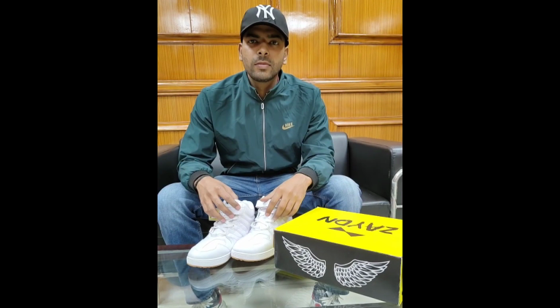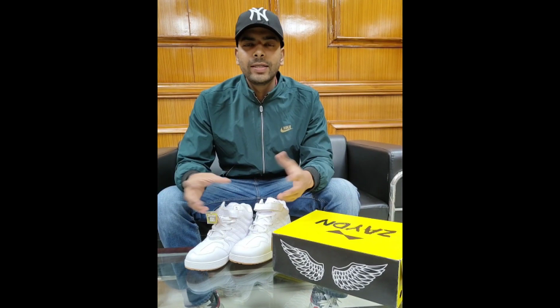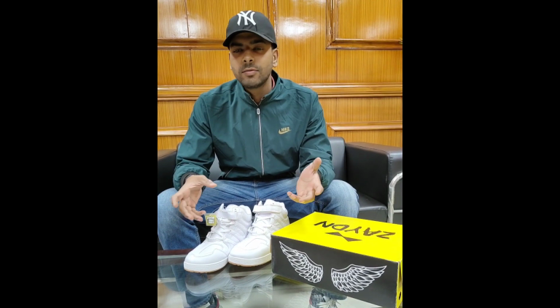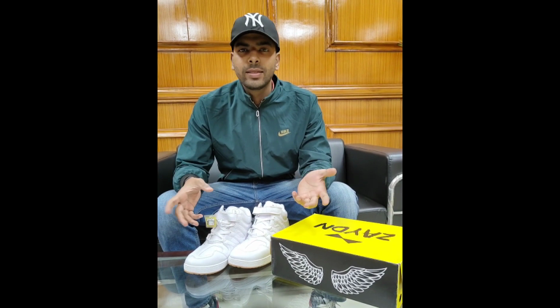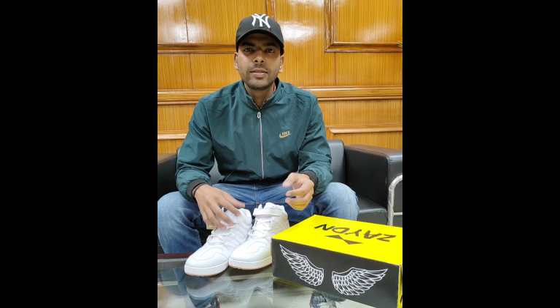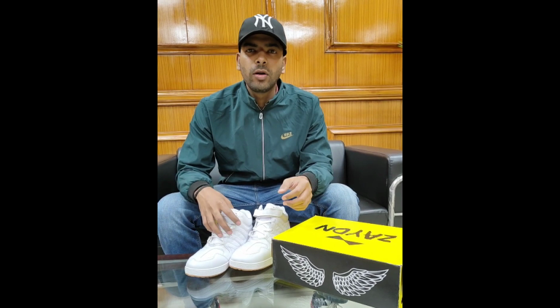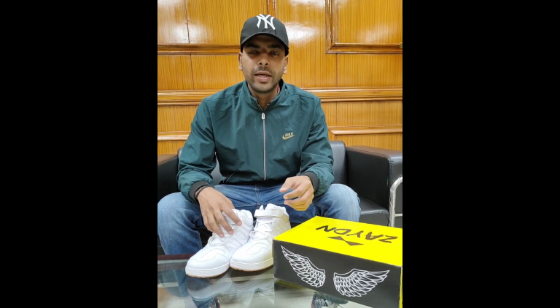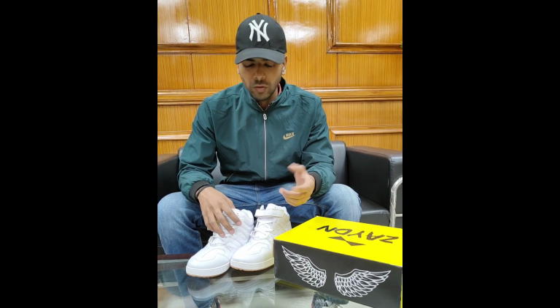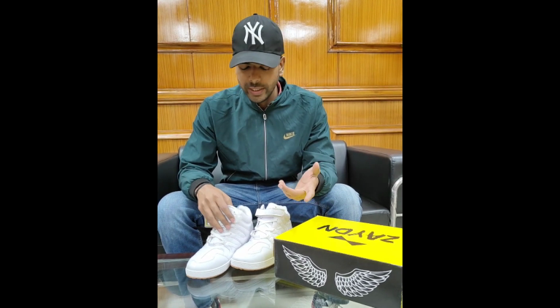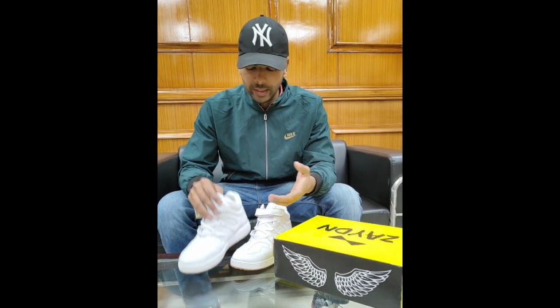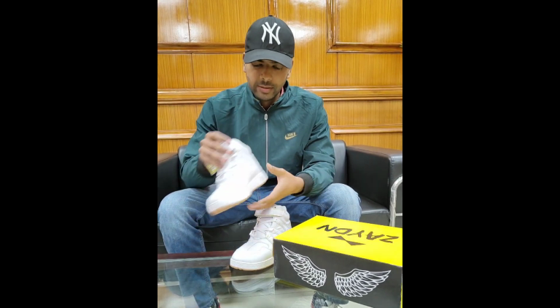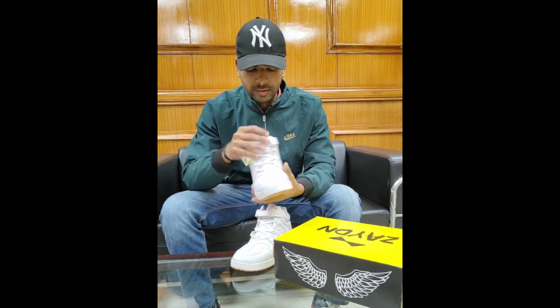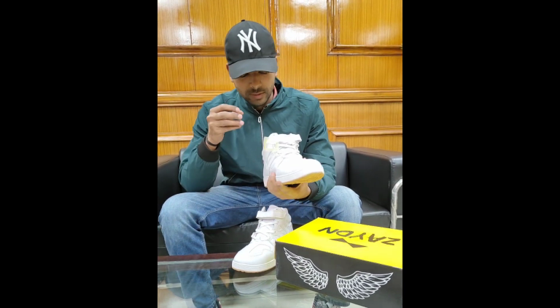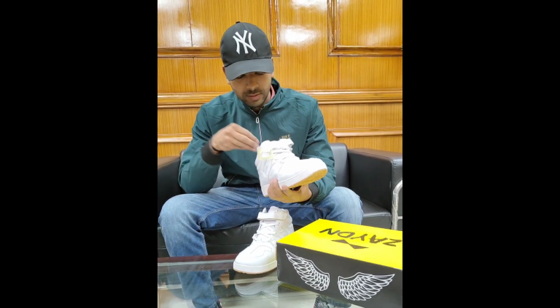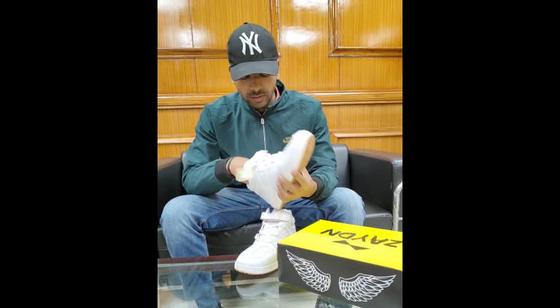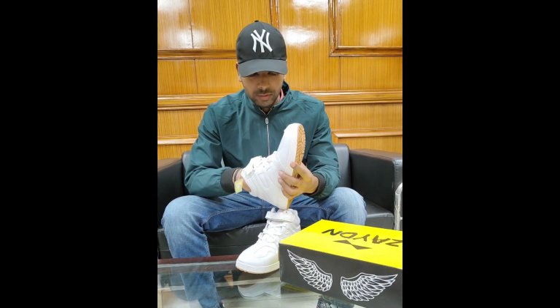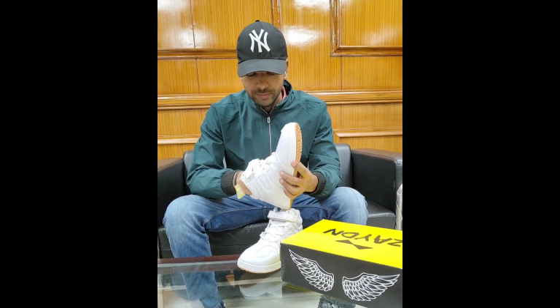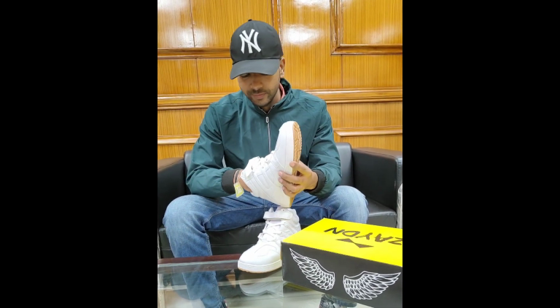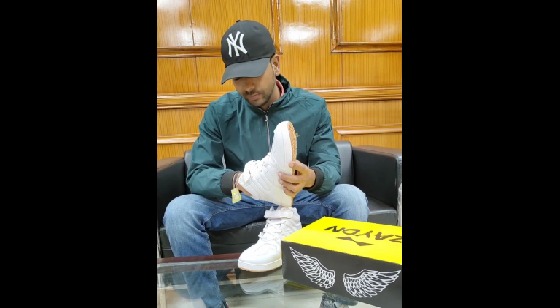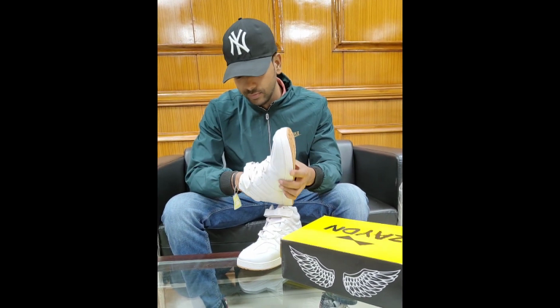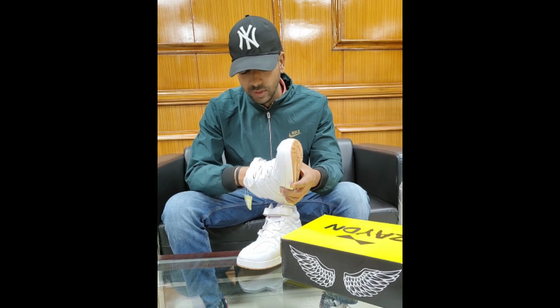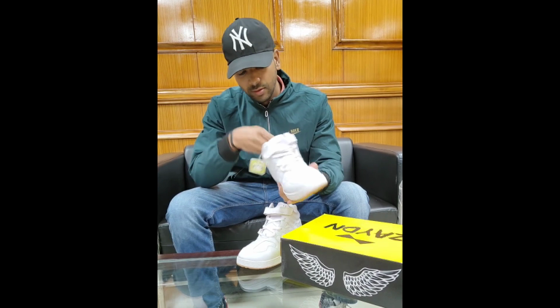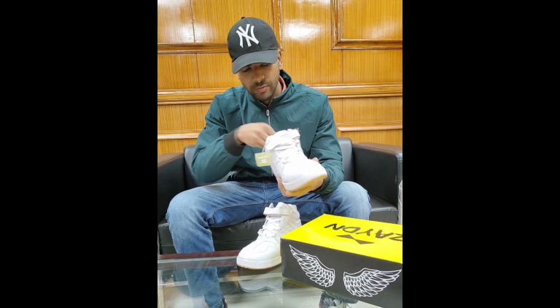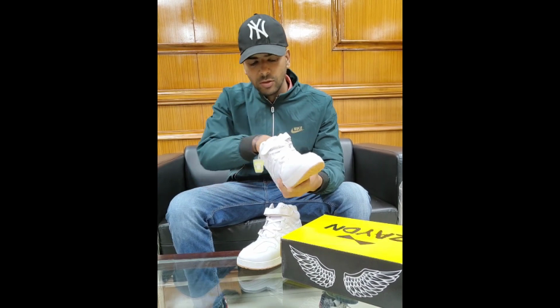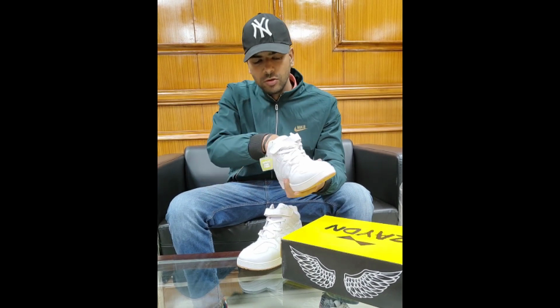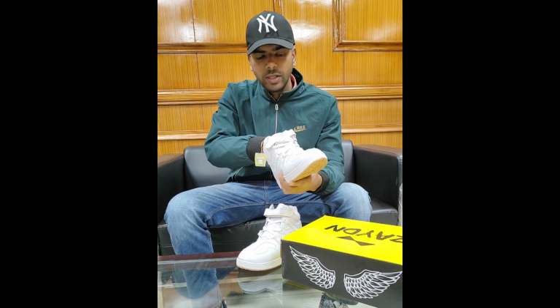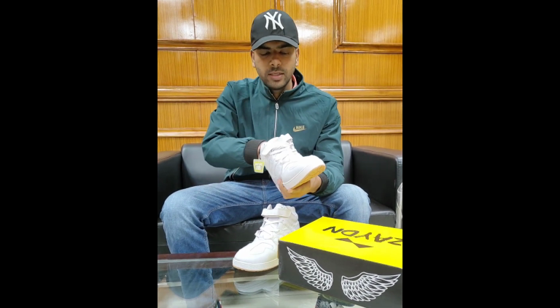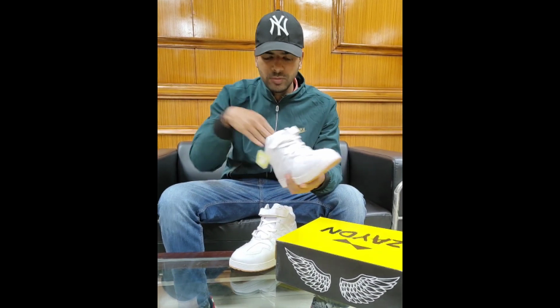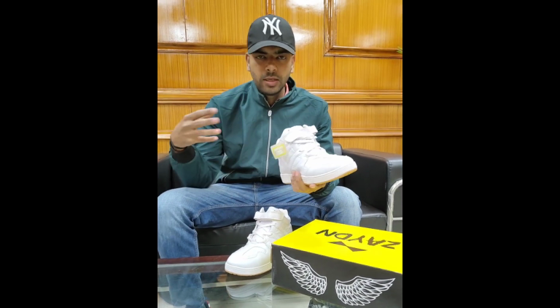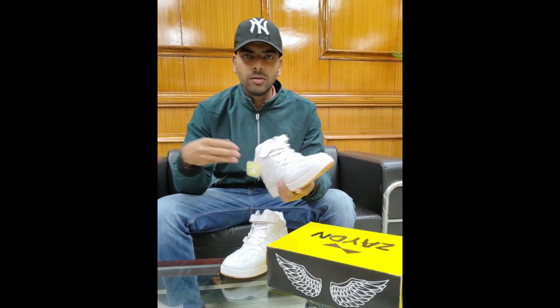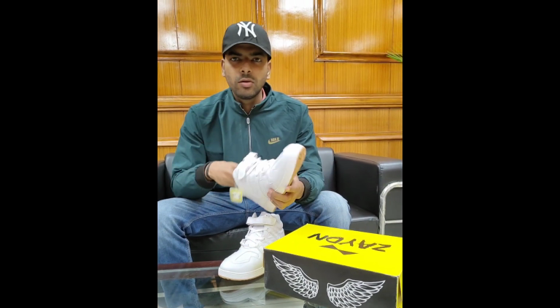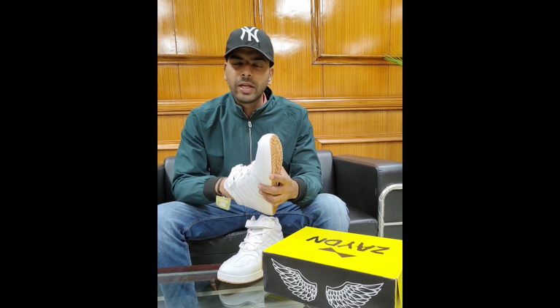So guys, let's talk about the quality of it — let's check the quality. We are going with the soft tender material, so it will be comfortable.